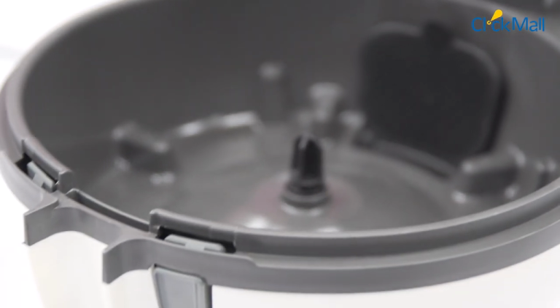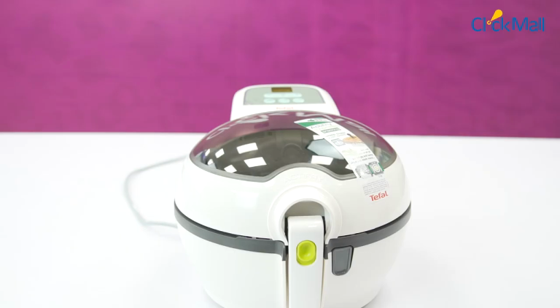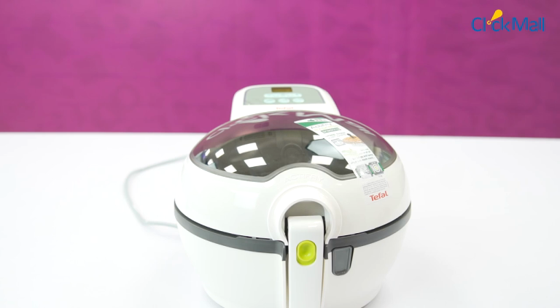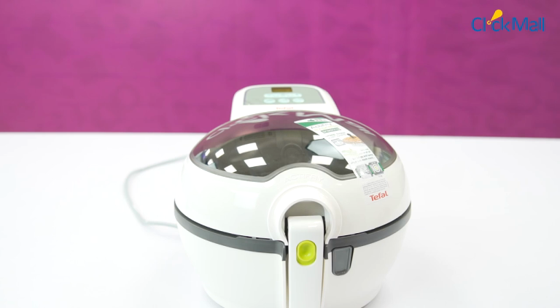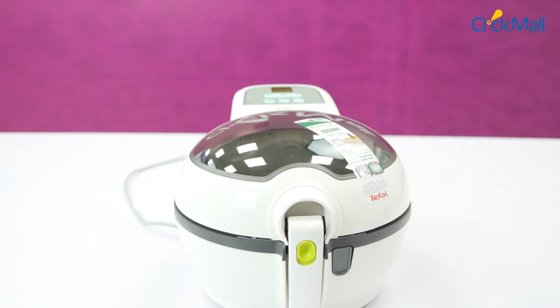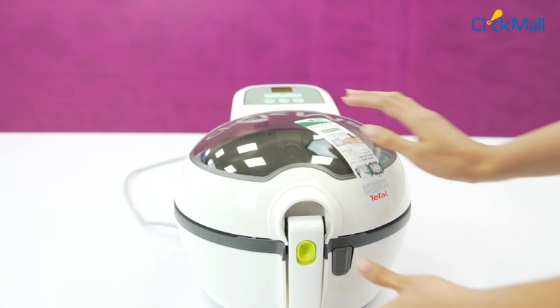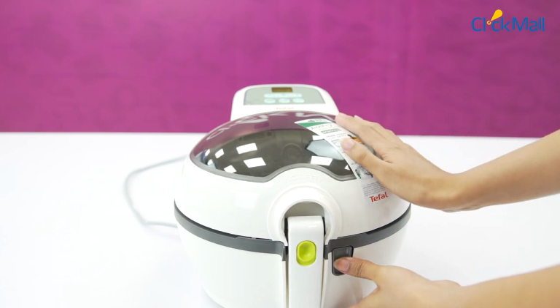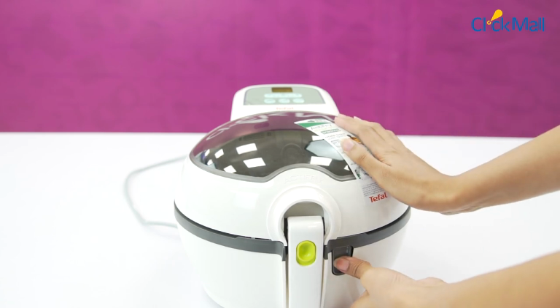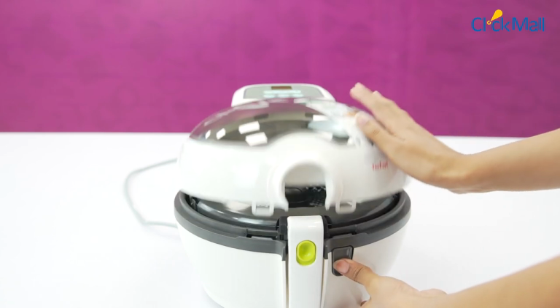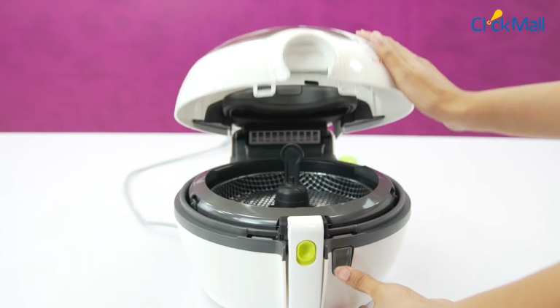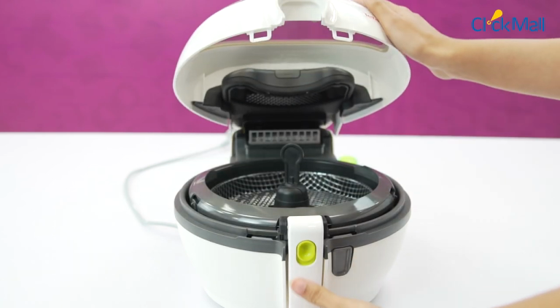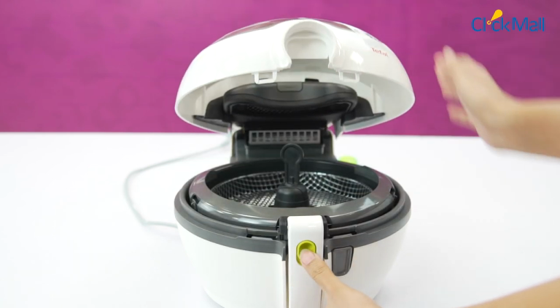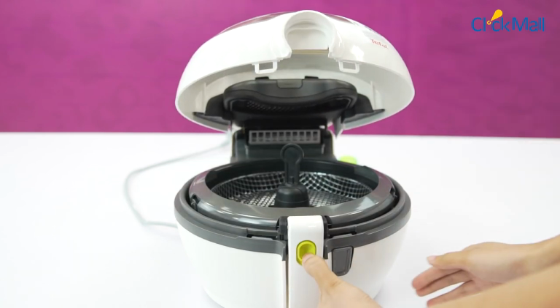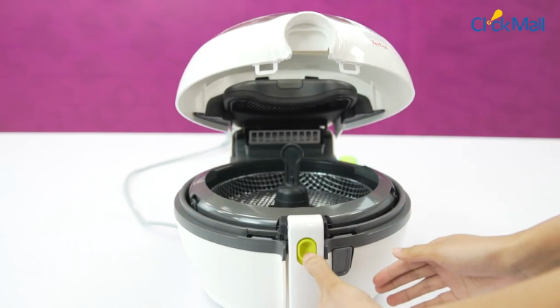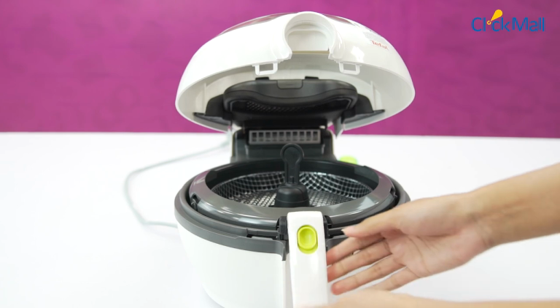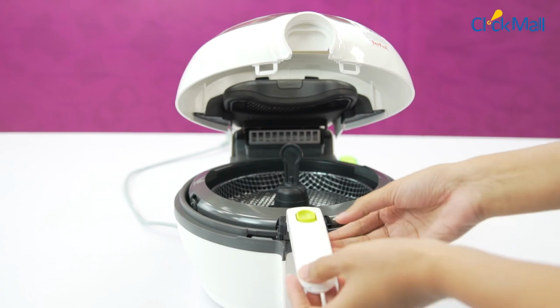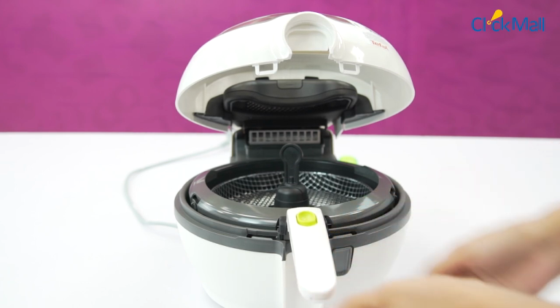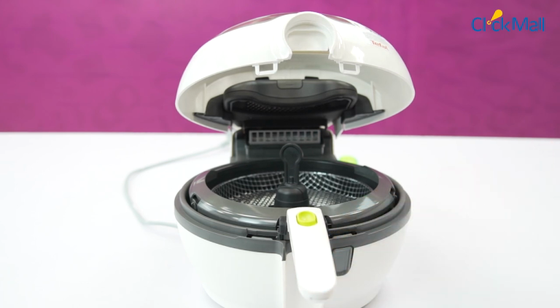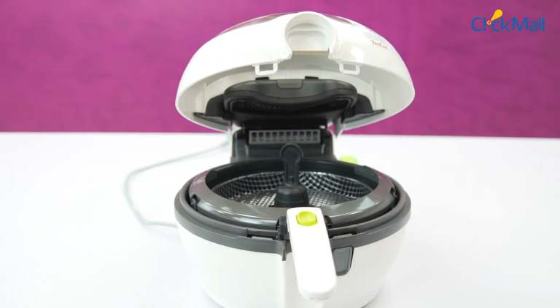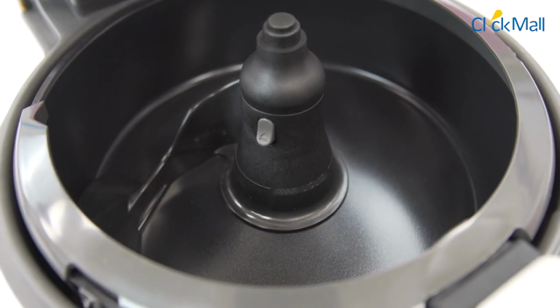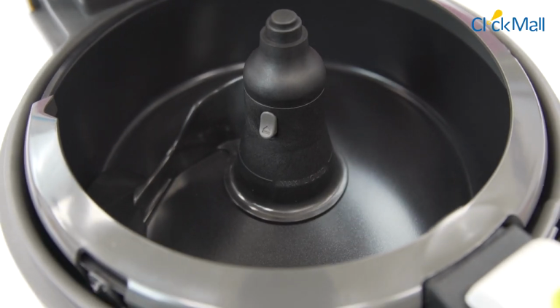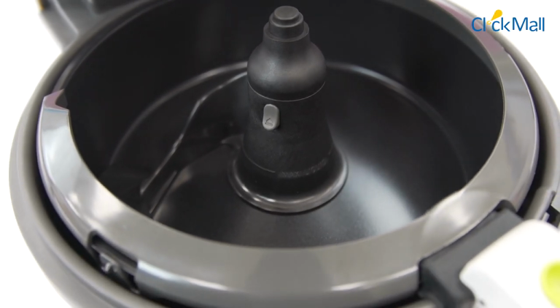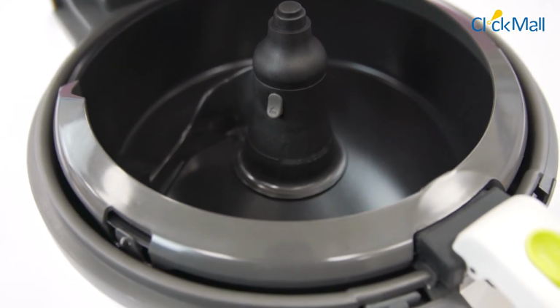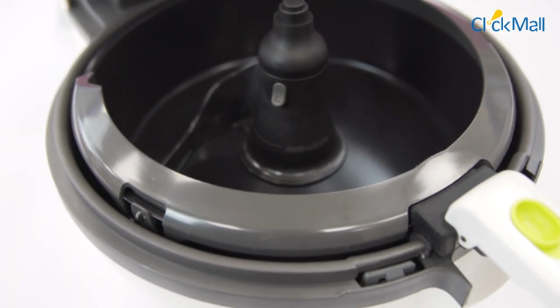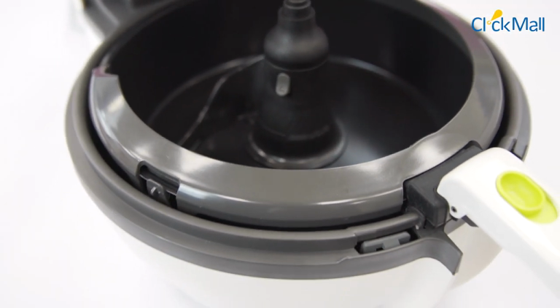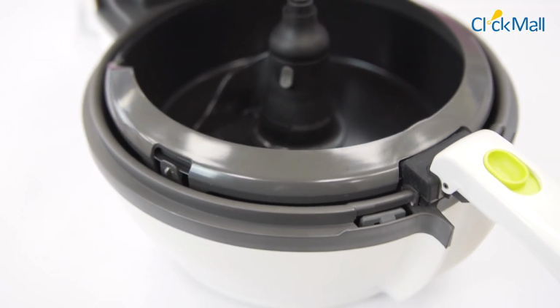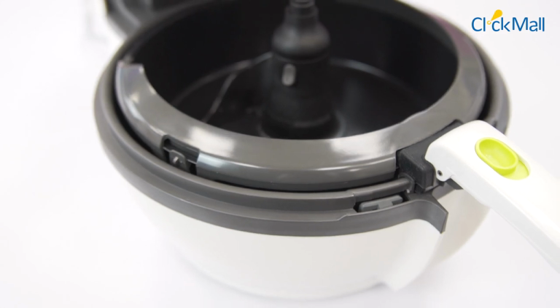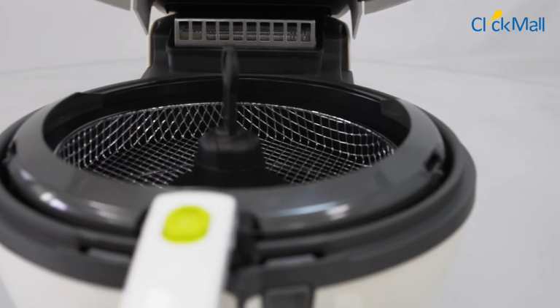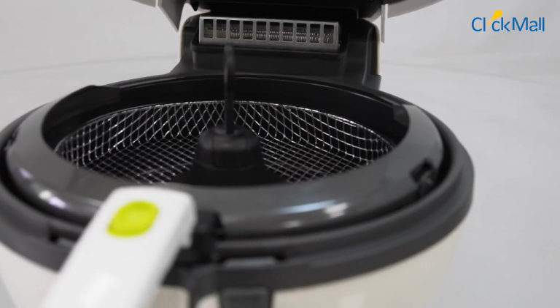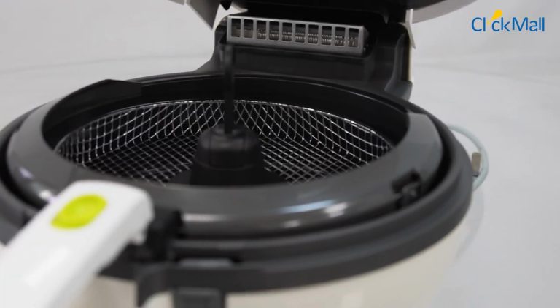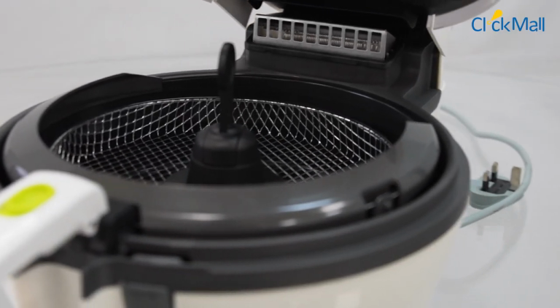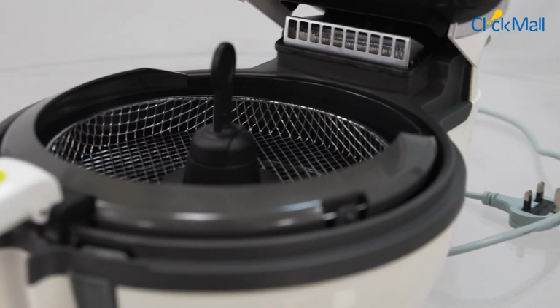At the air fryer's top, you get a large, easy-to-lift transparent lid, which is very easy to open with one button. The spacious 1.2 kg capacity can ensure that you can make food for 5 people.